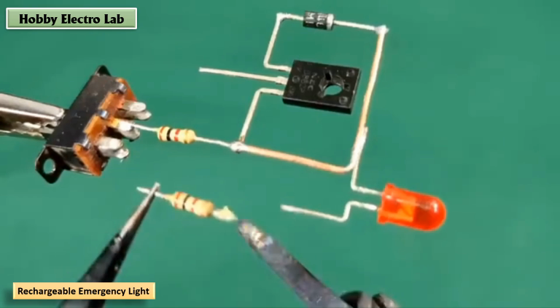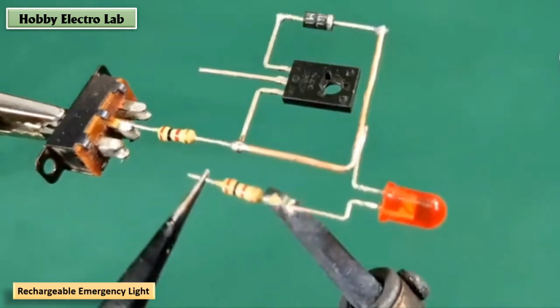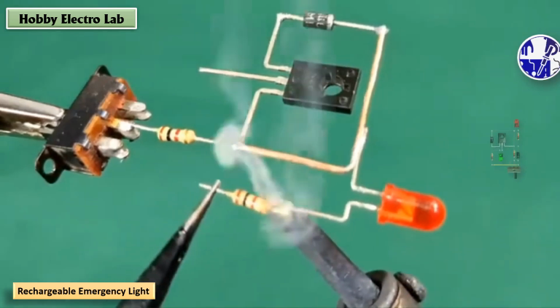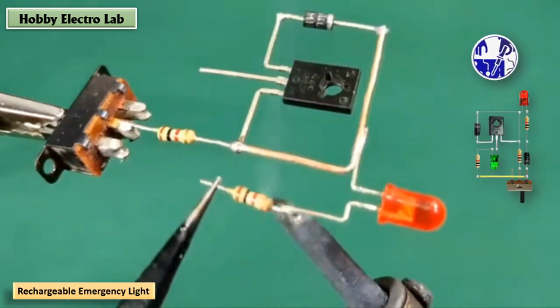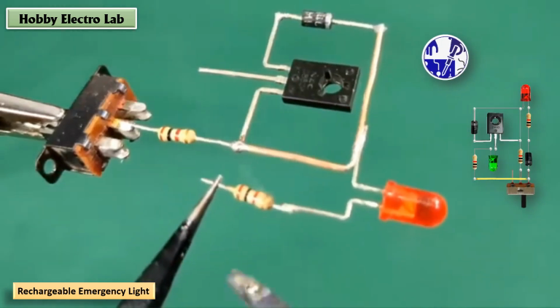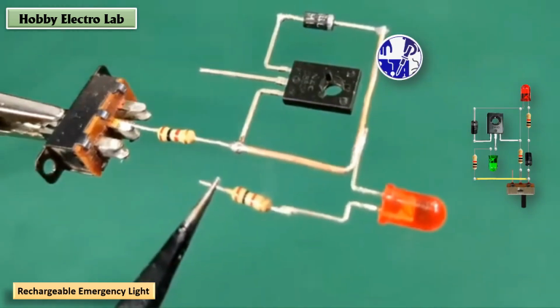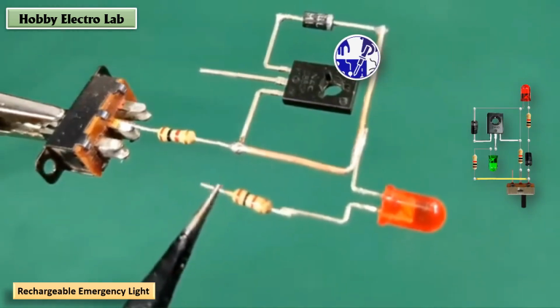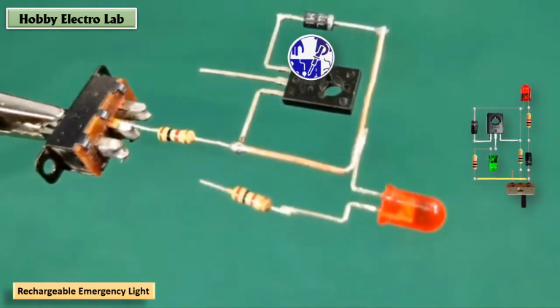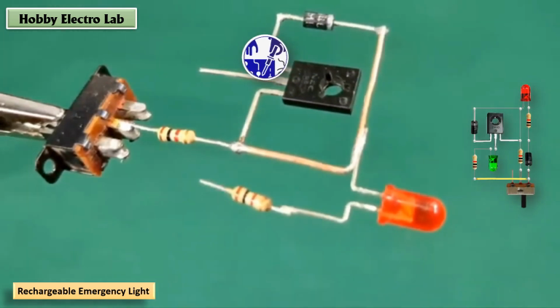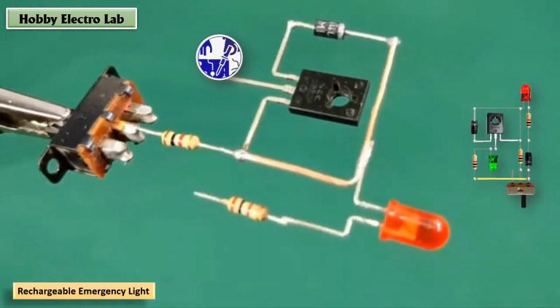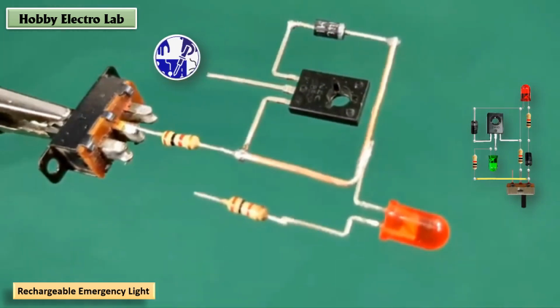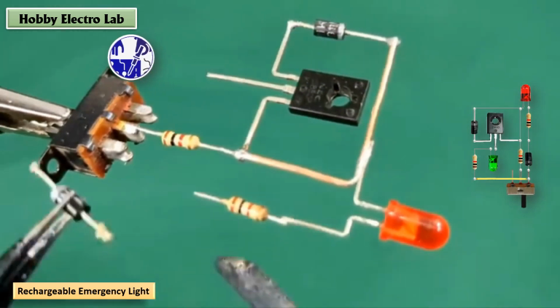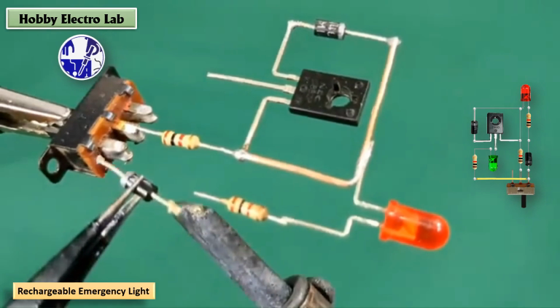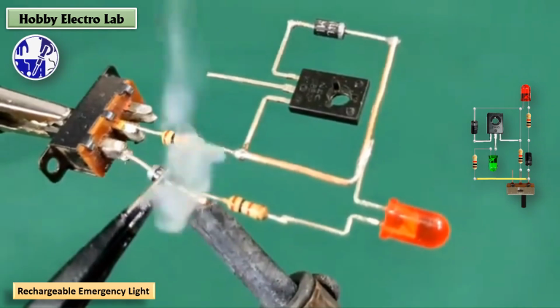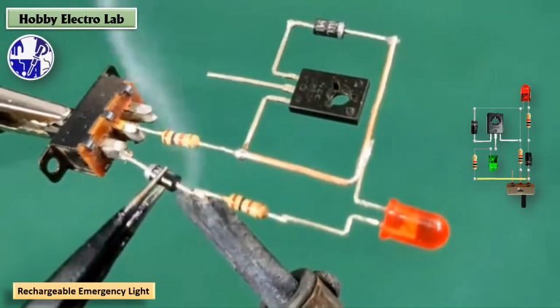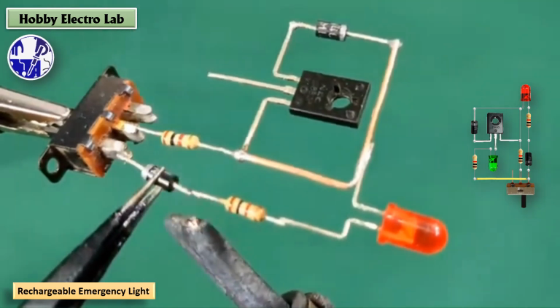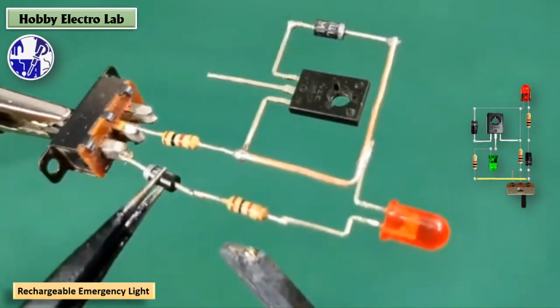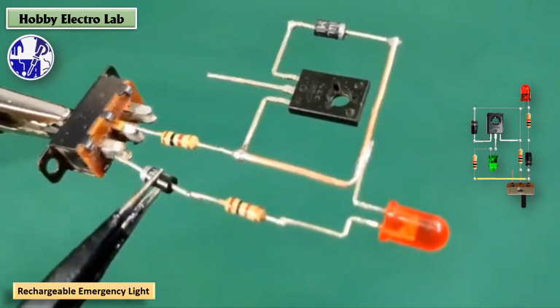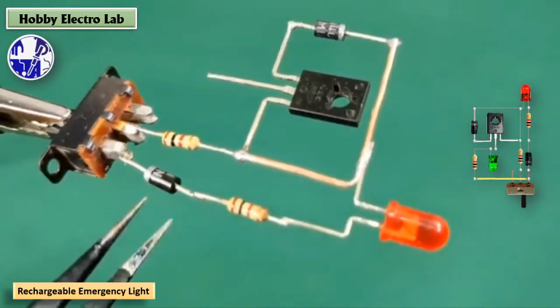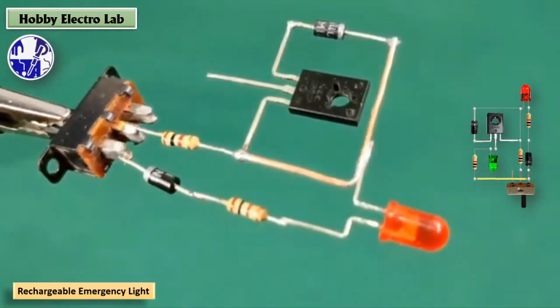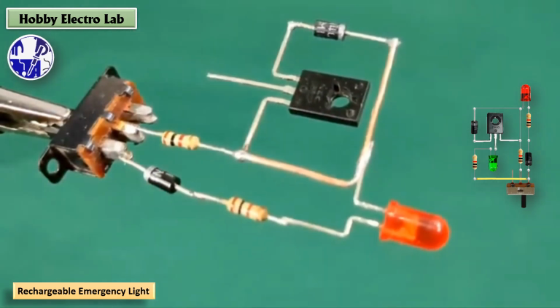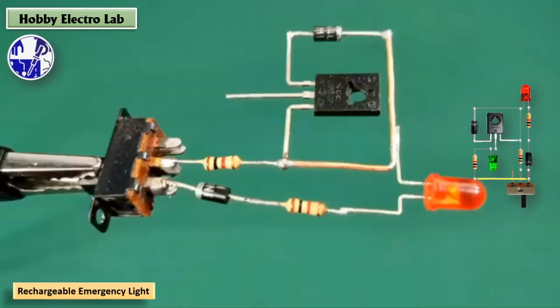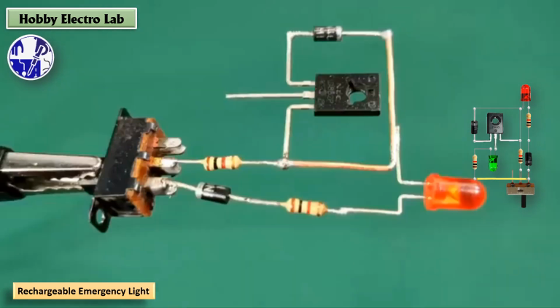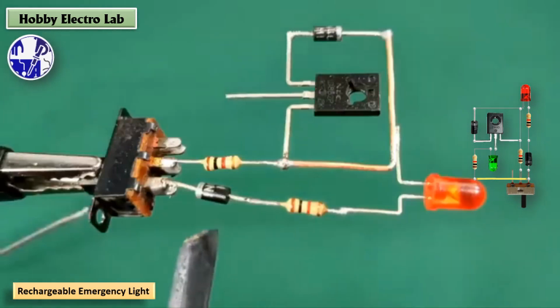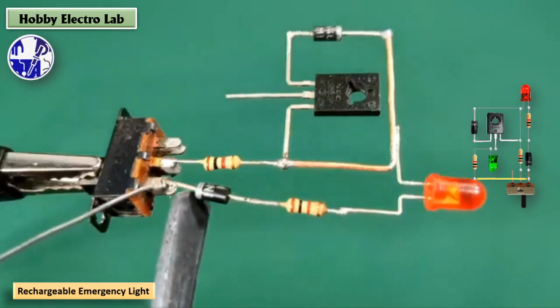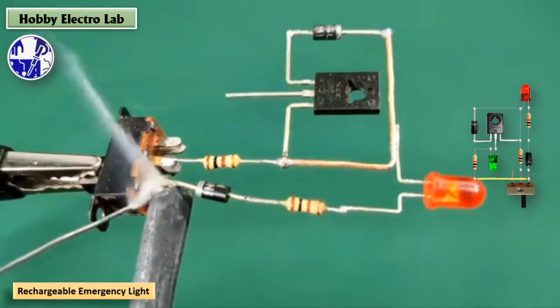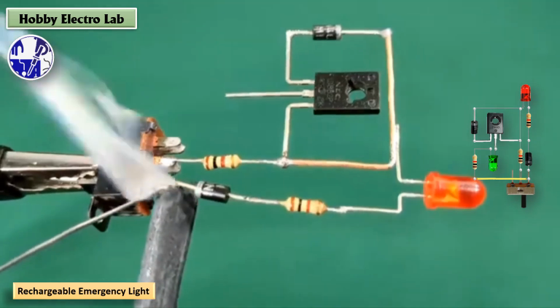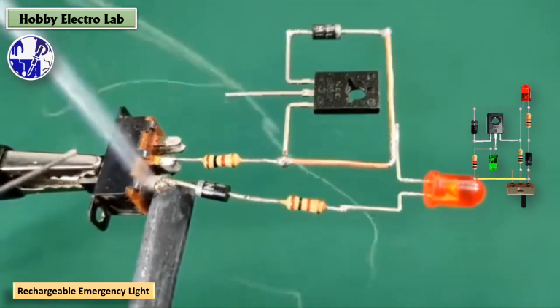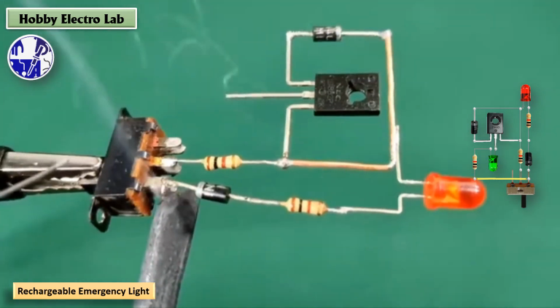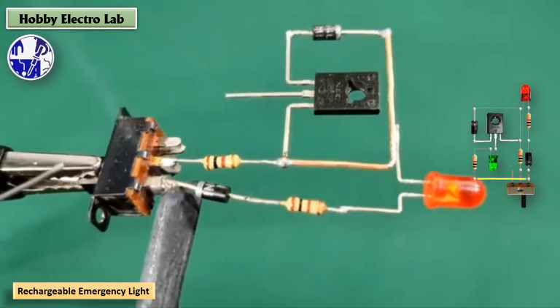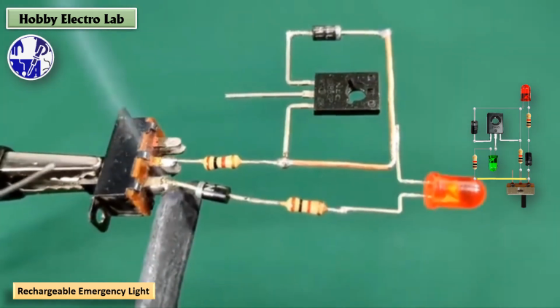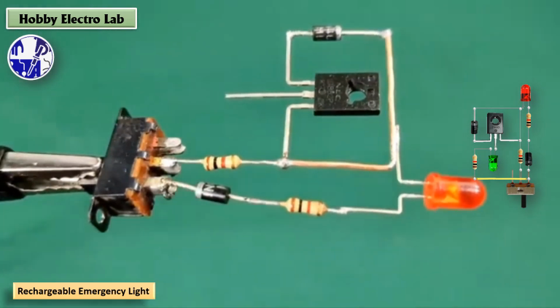This DIY emergency light project is a great learning experience, providing practical knowledge about basic electronics and circuit design. Plus, it's a handy device to have around in case of power outages.